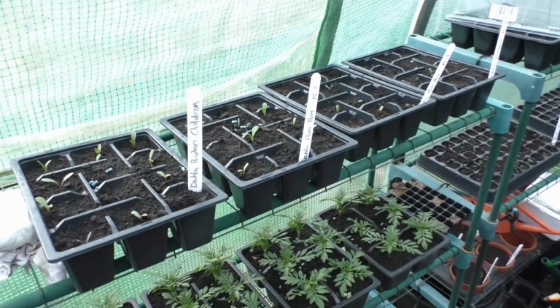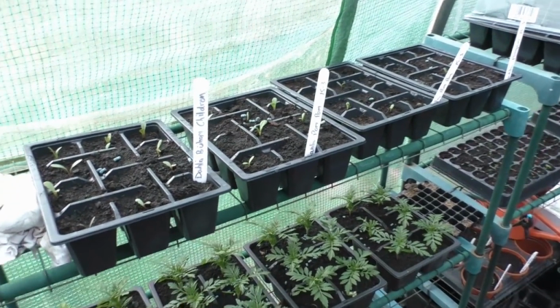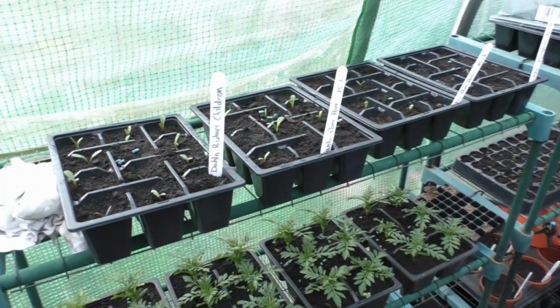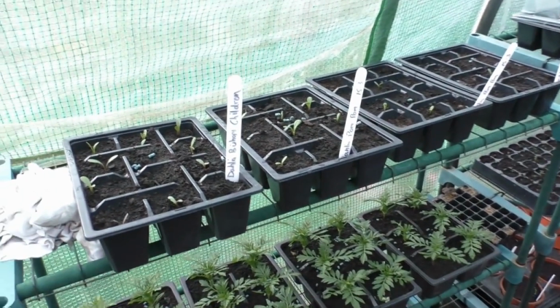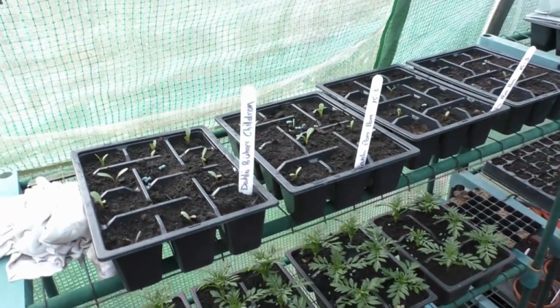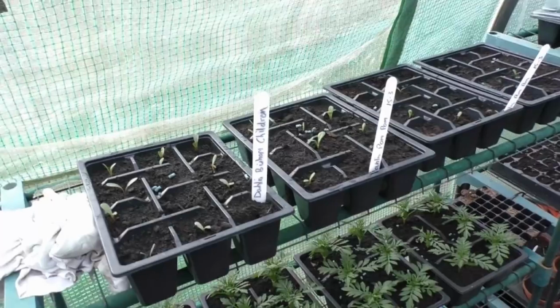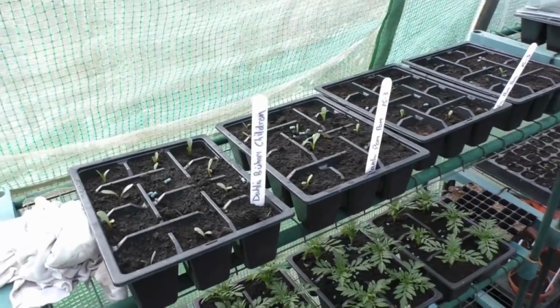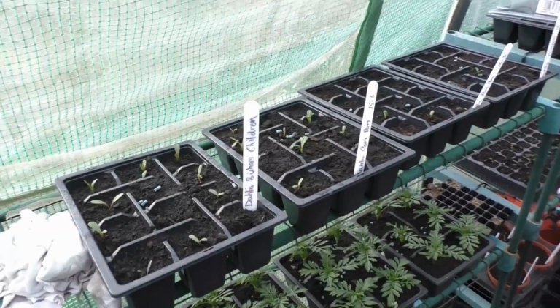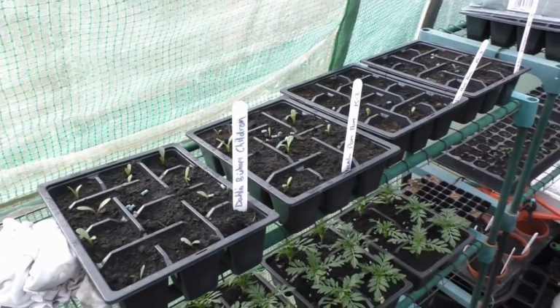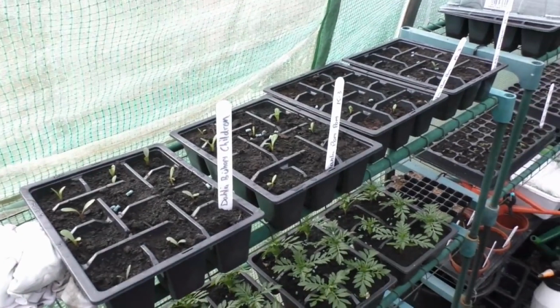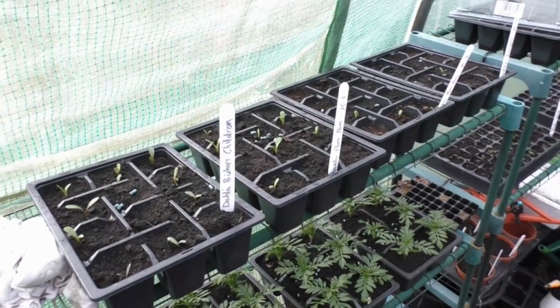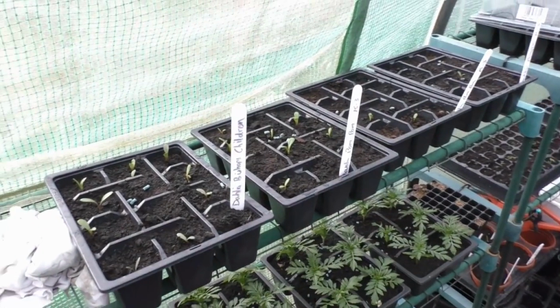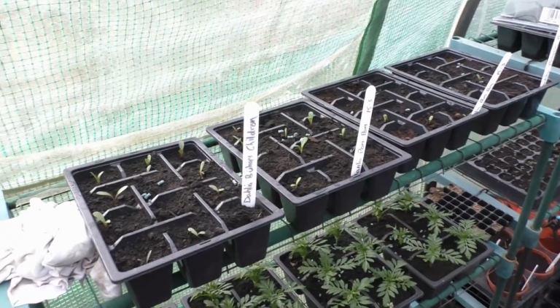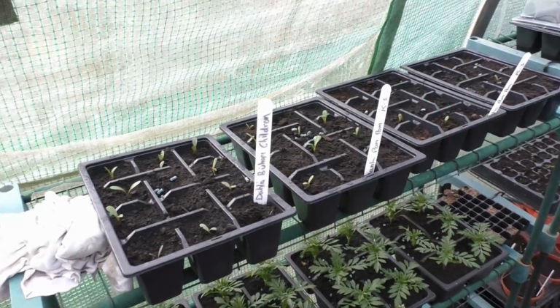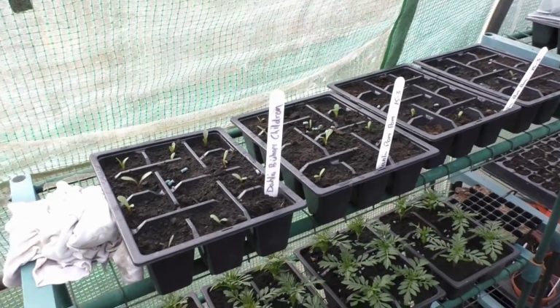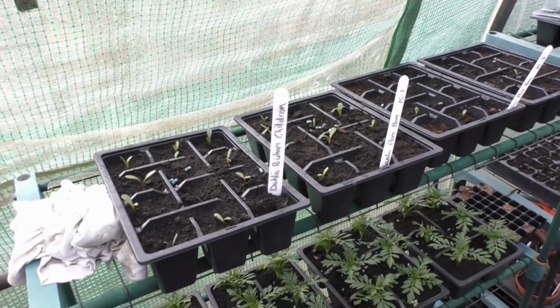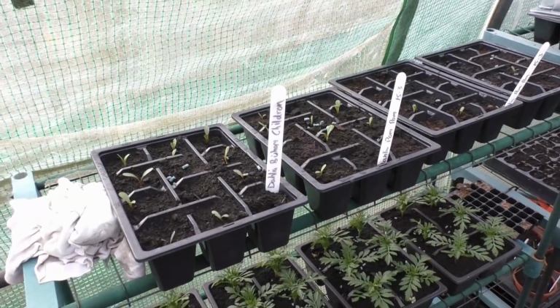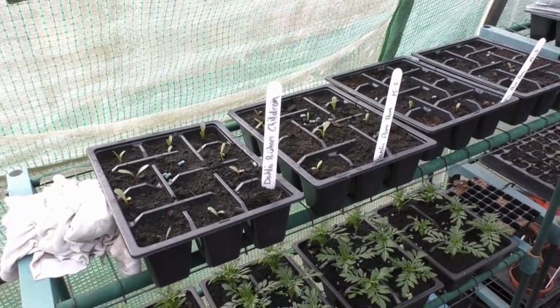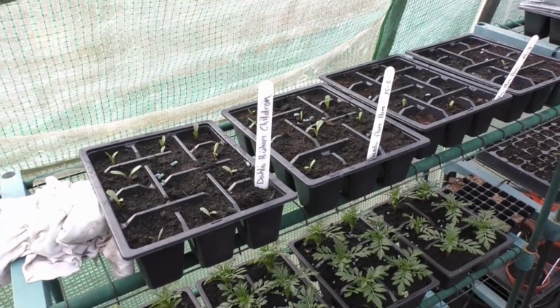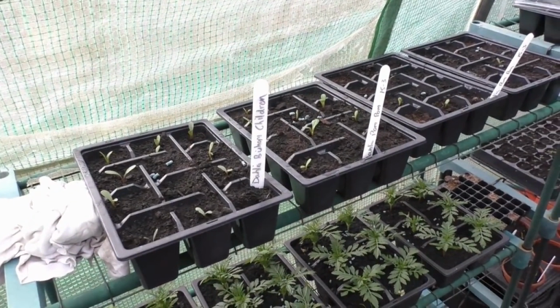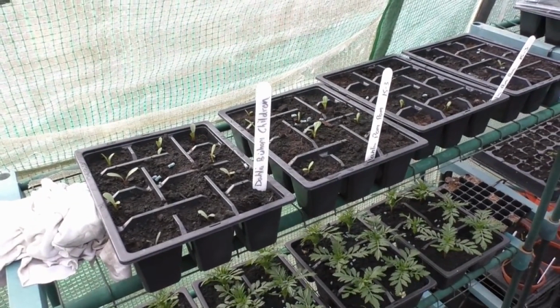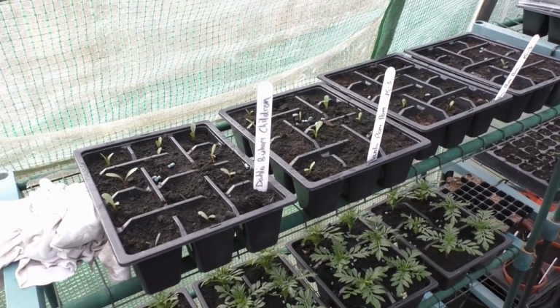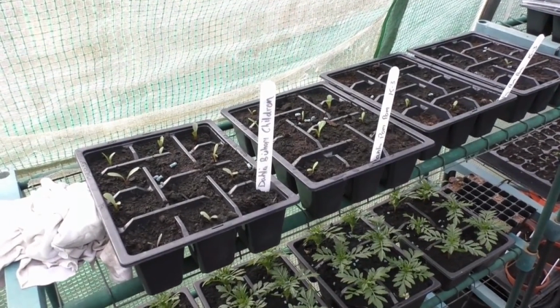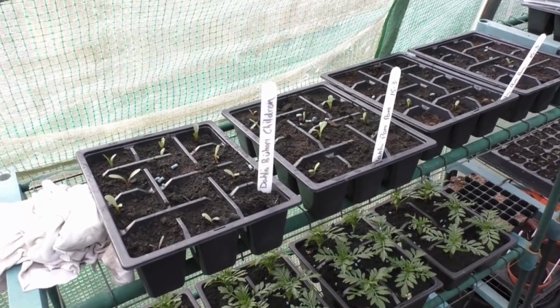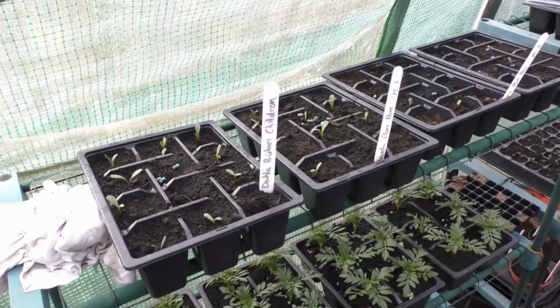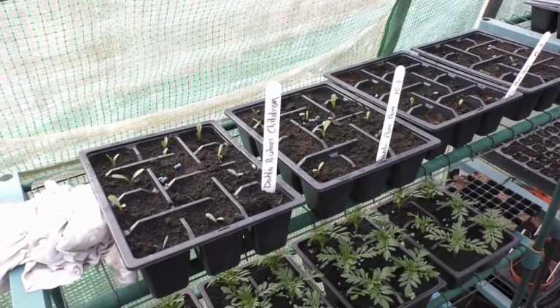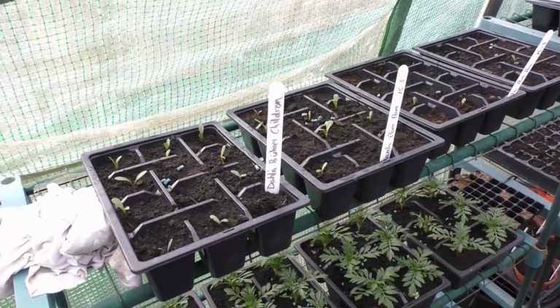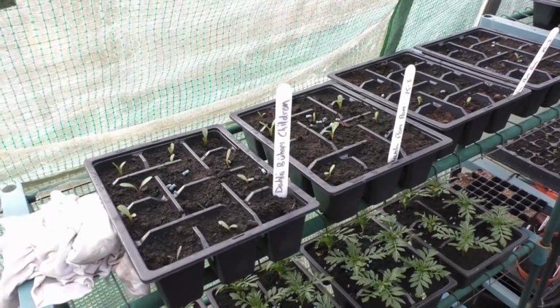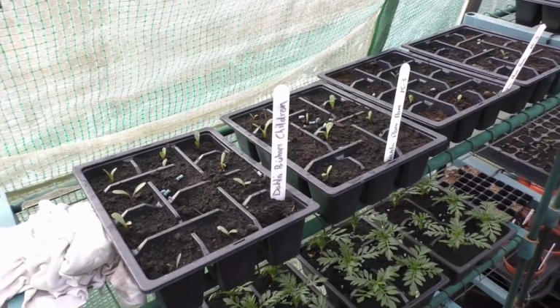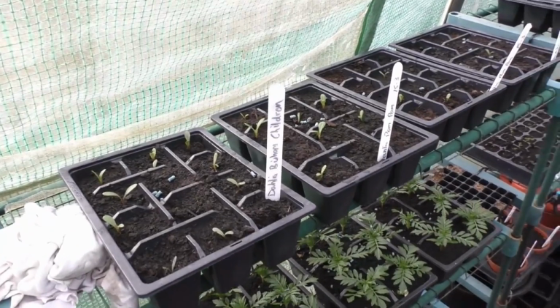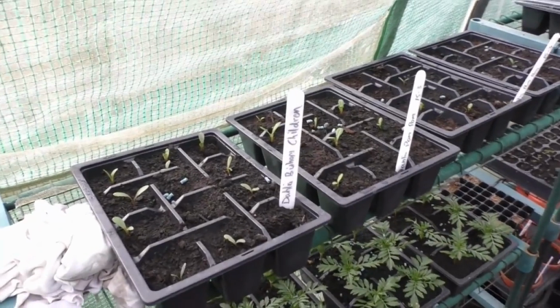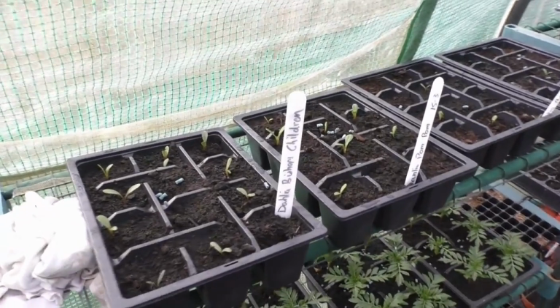Good morning folks. I thought I'd give you a little update from the polytunnel and we'll have a little chat as I go by.